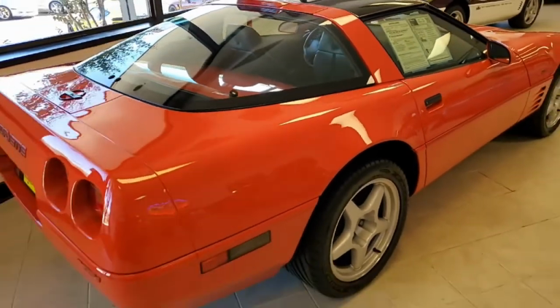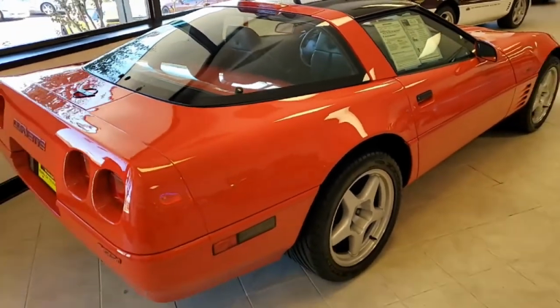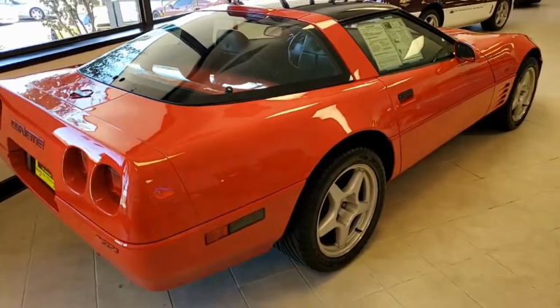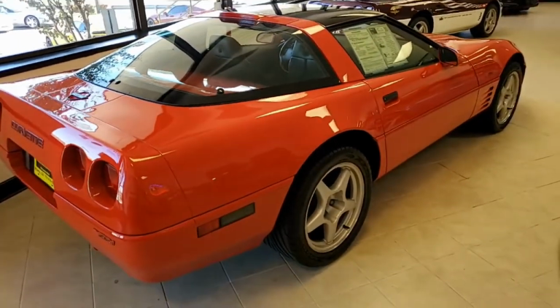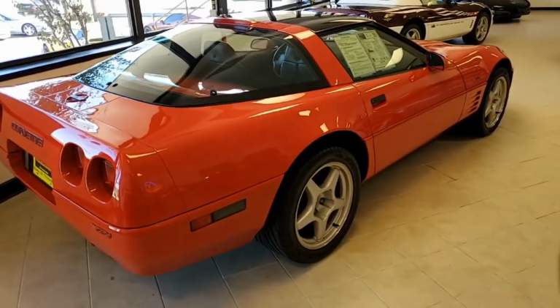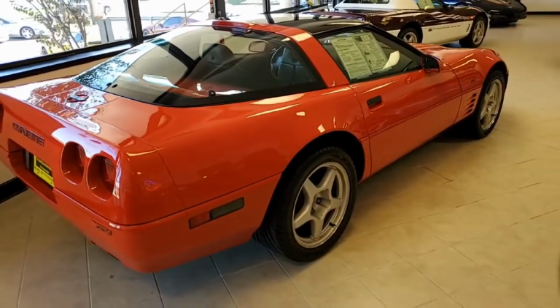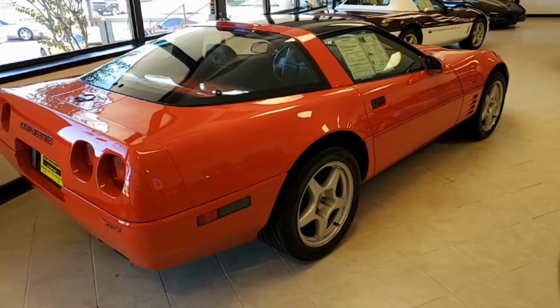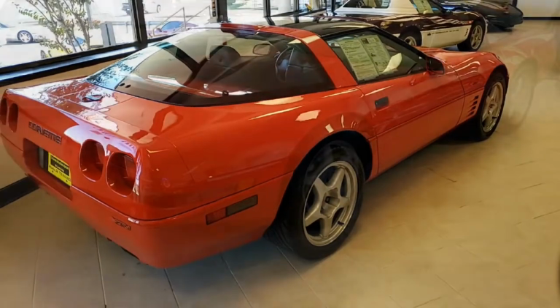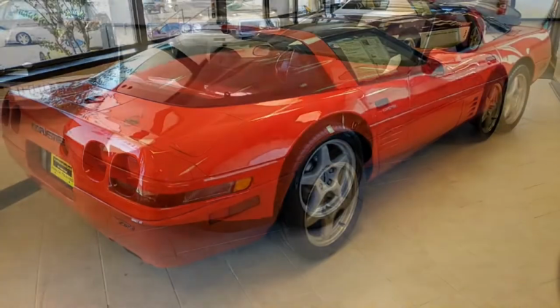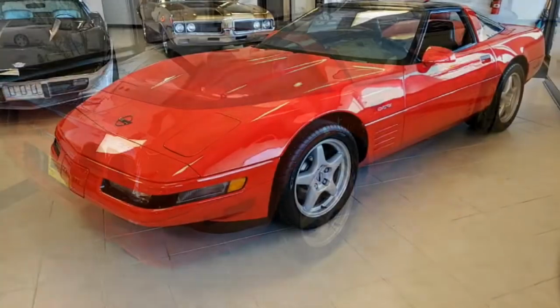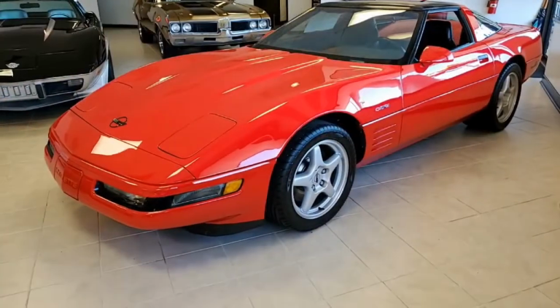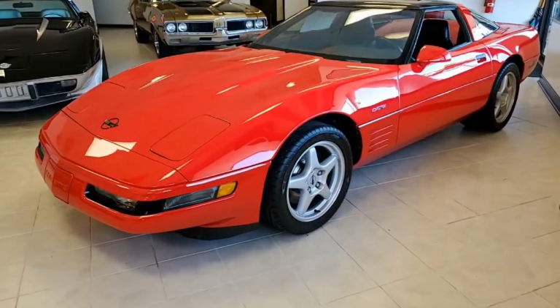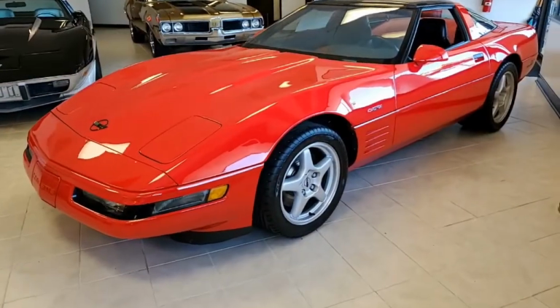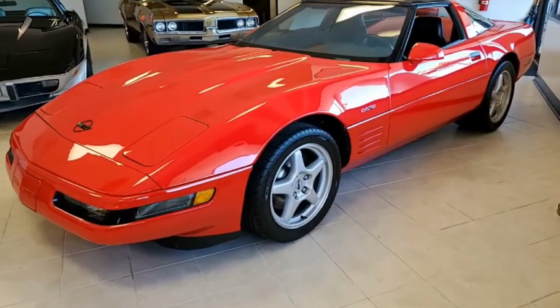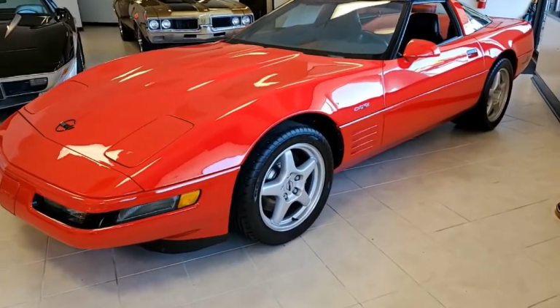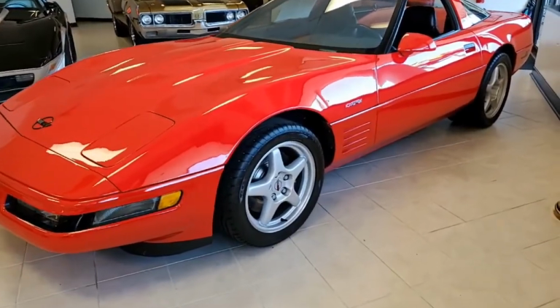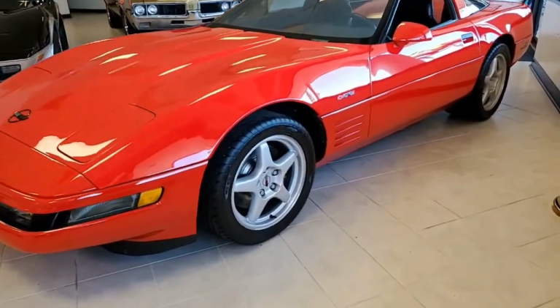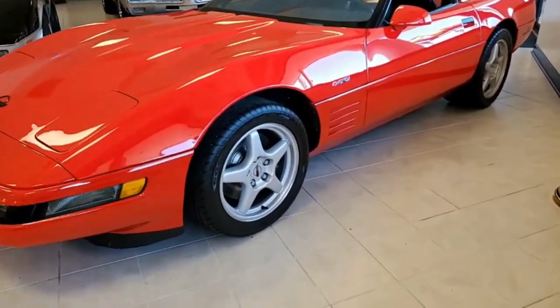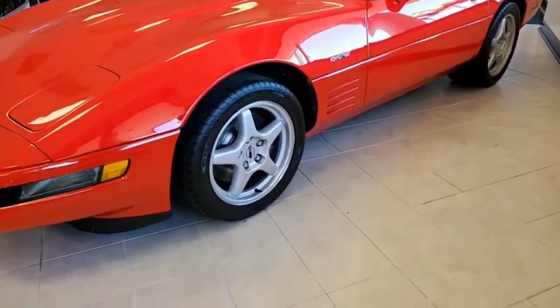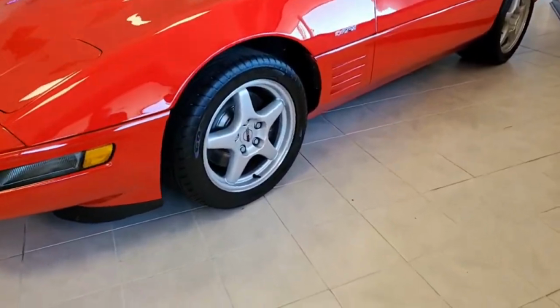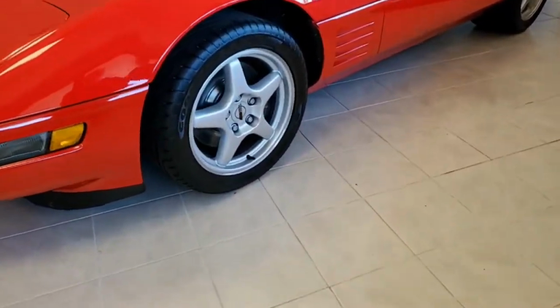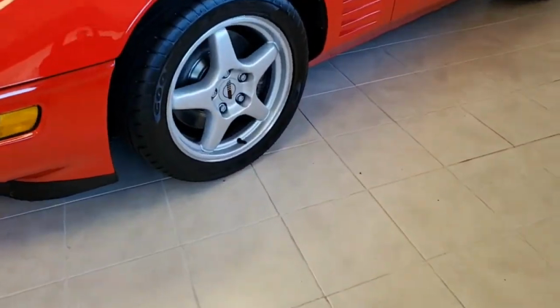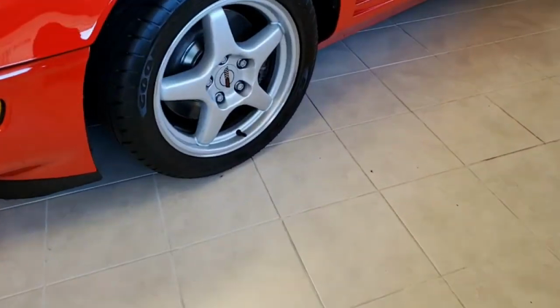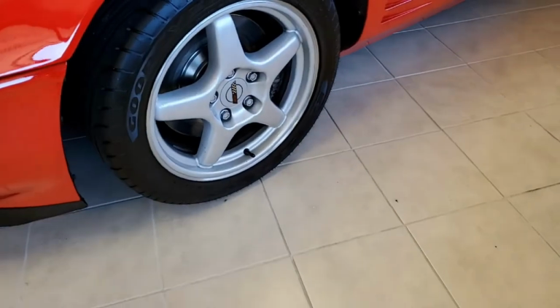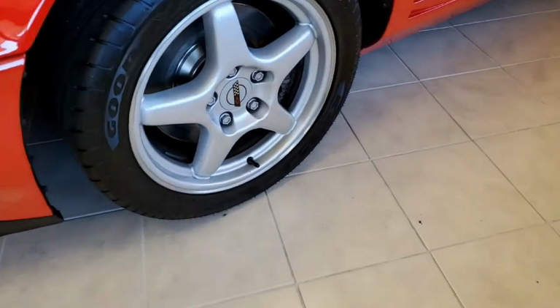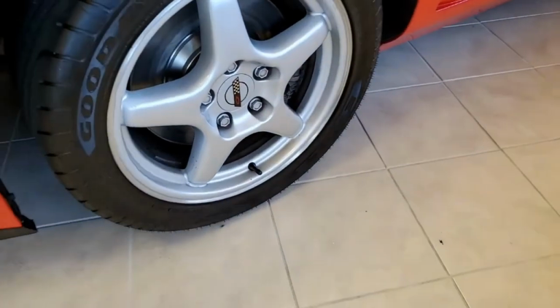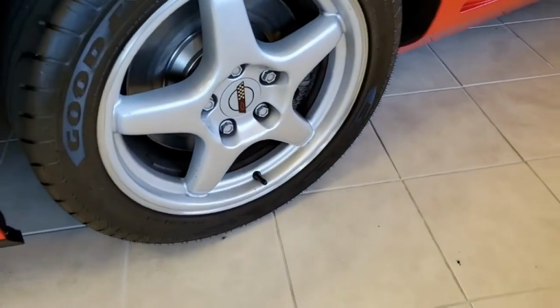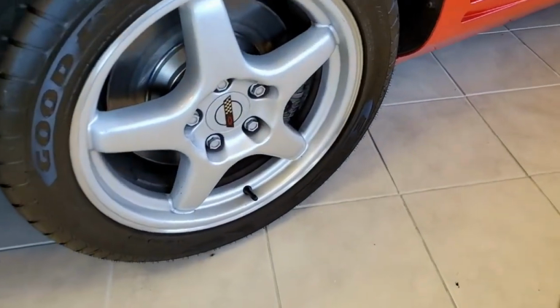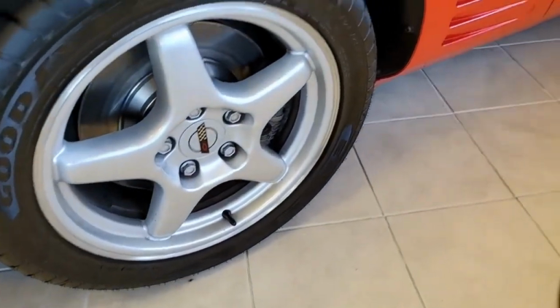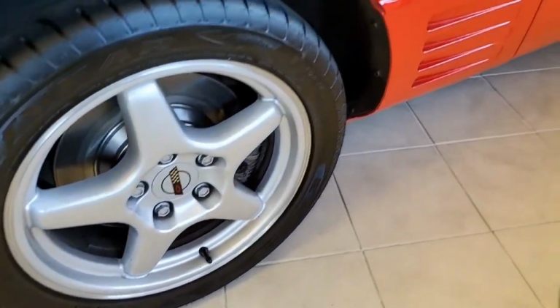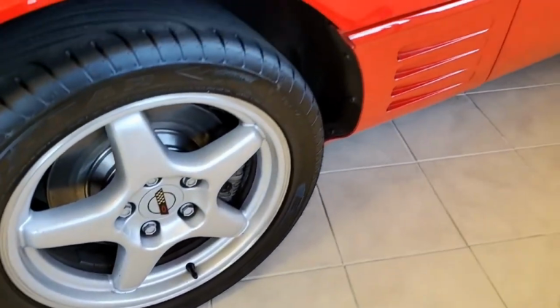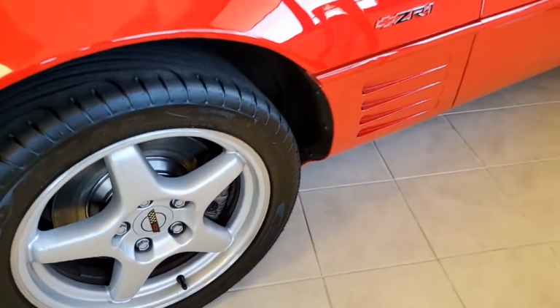It has power everything — windows, locks, steering, brakes, power mirrors, and power antenna. This car has every option you would want on your Corvette.